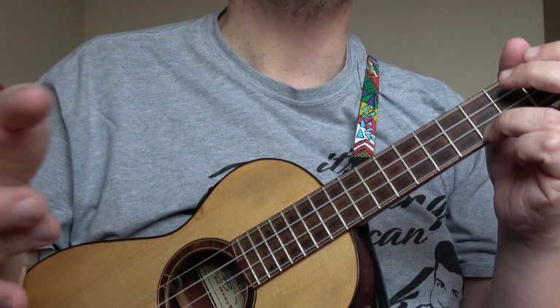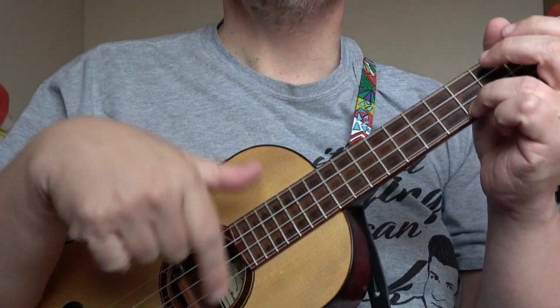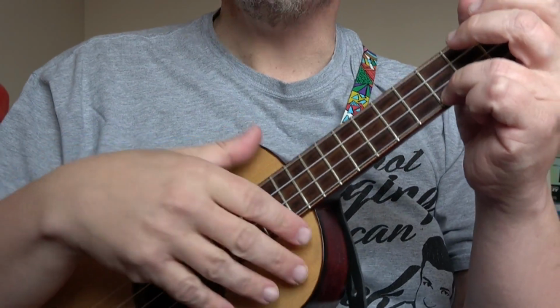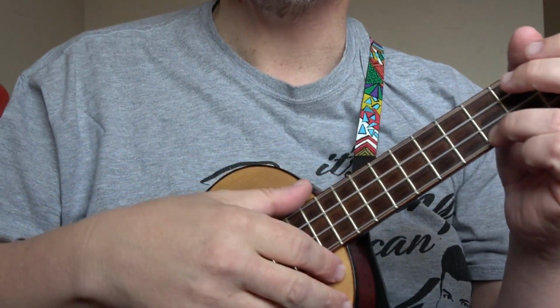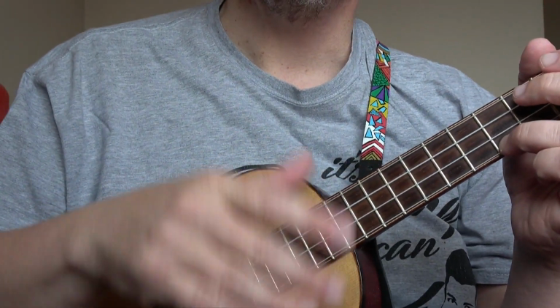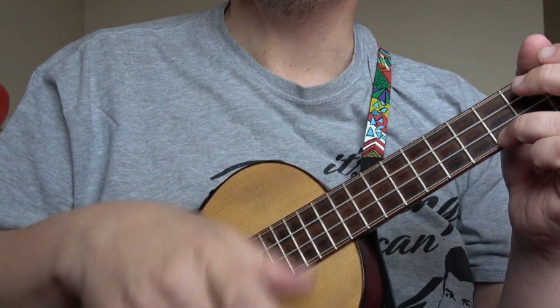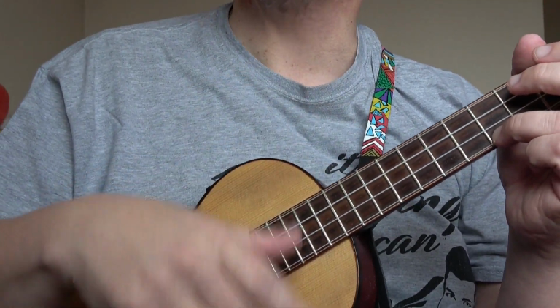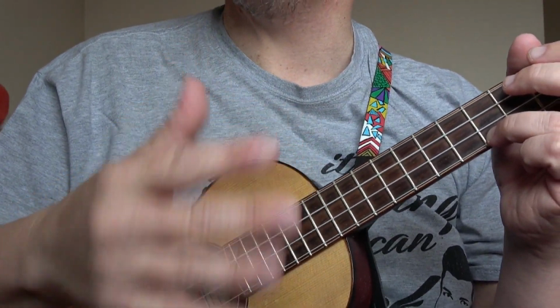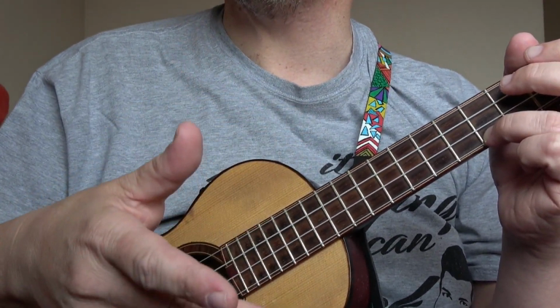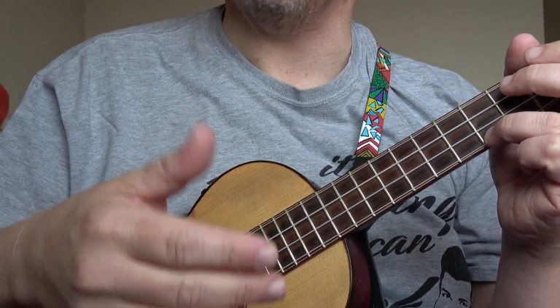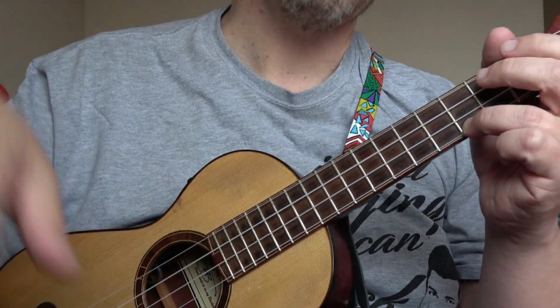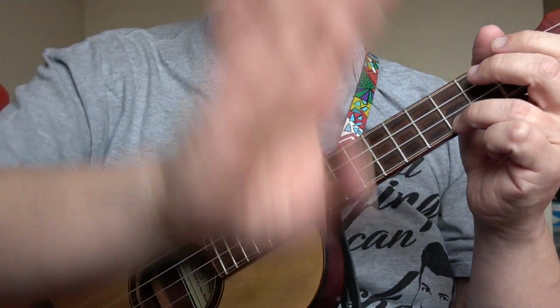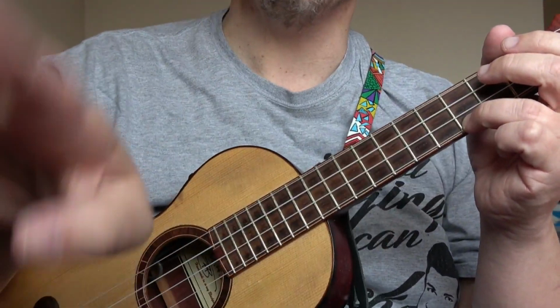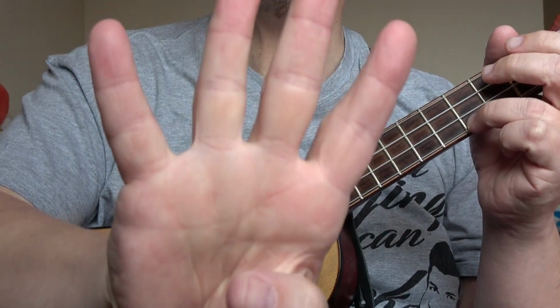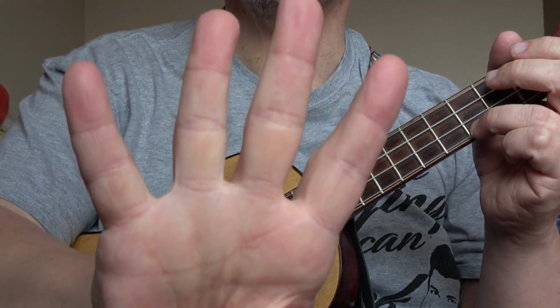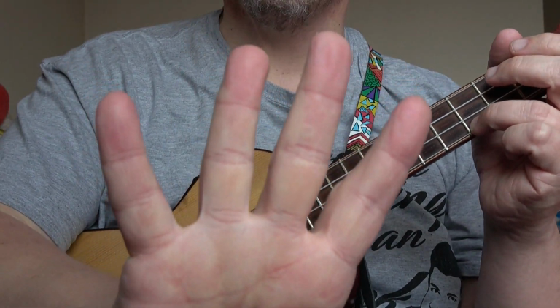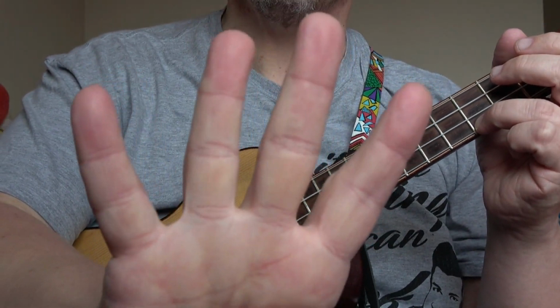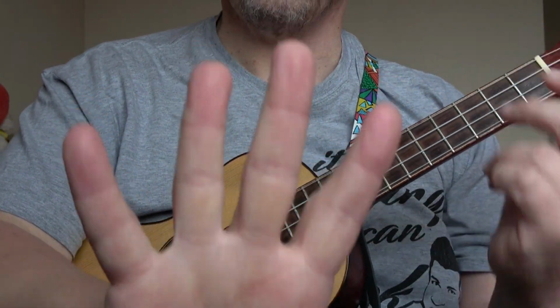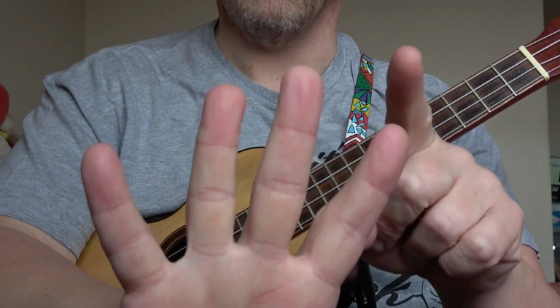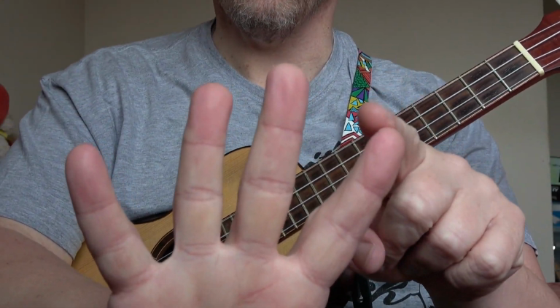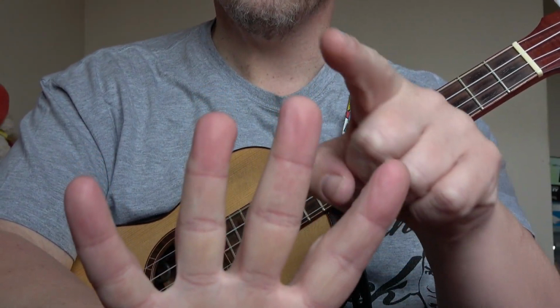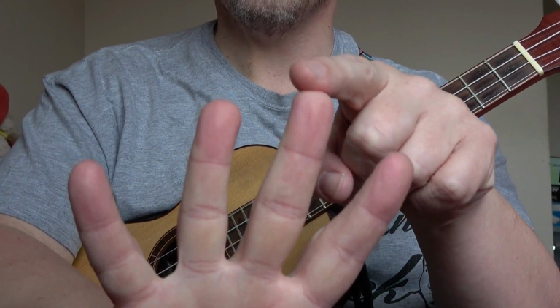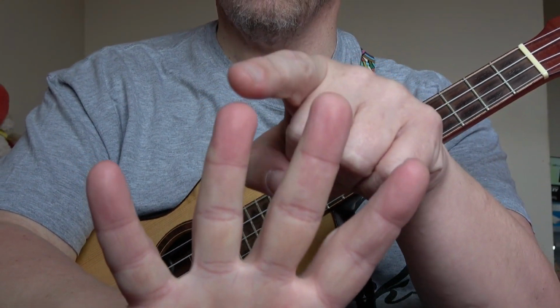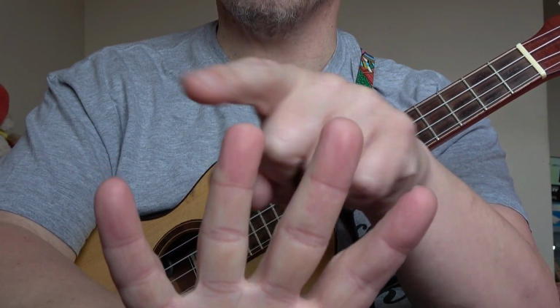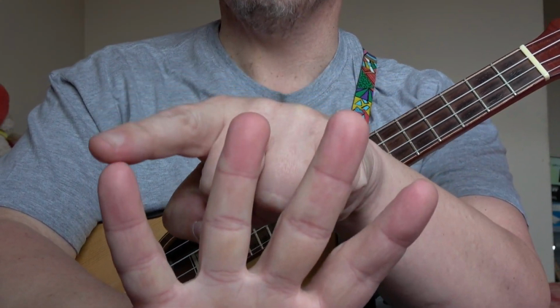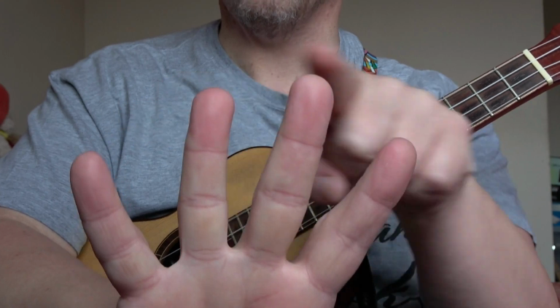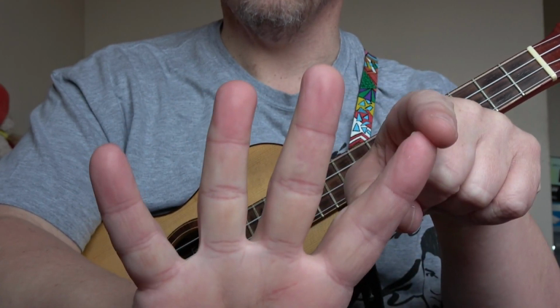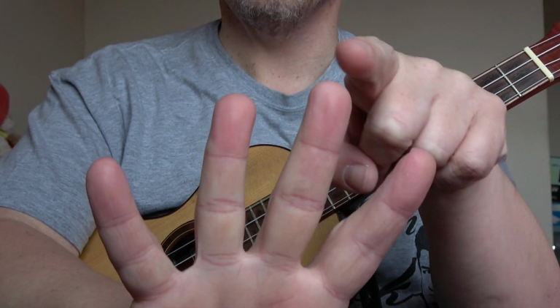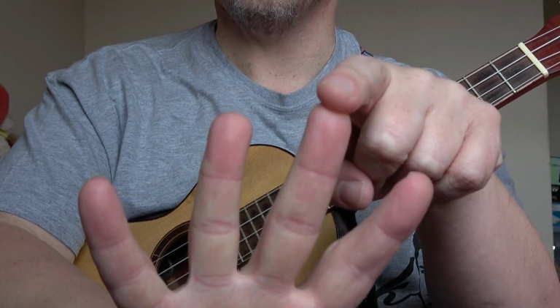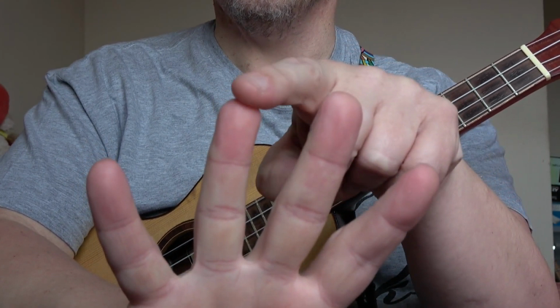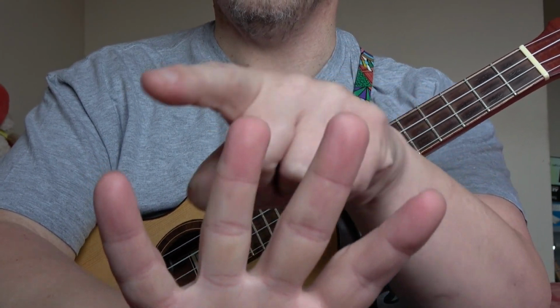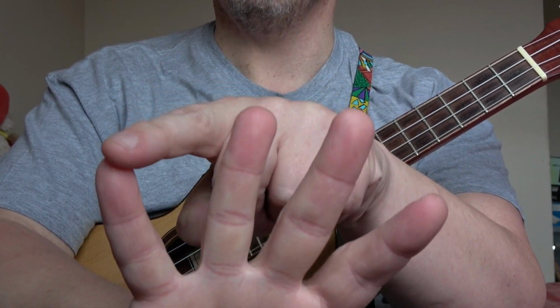If you know that song, it starts off at a very slow pace. We will be counting this four beats to the bar: 1, 2, 3, 4. 1, 2, 3, 4.